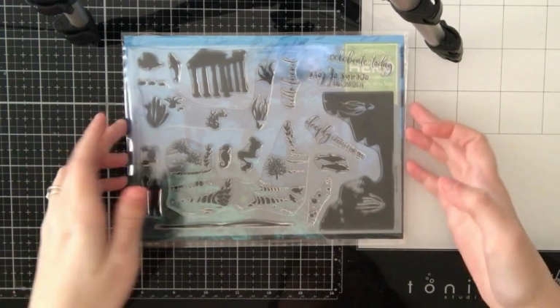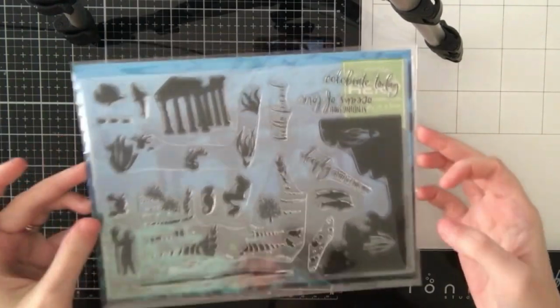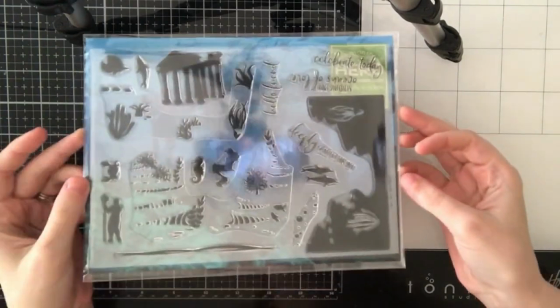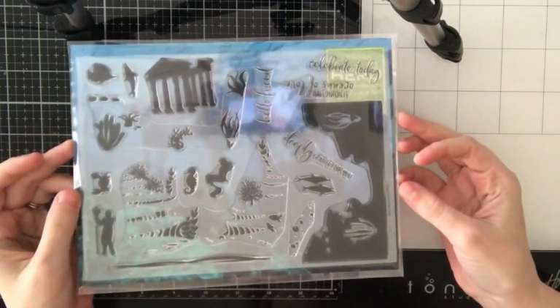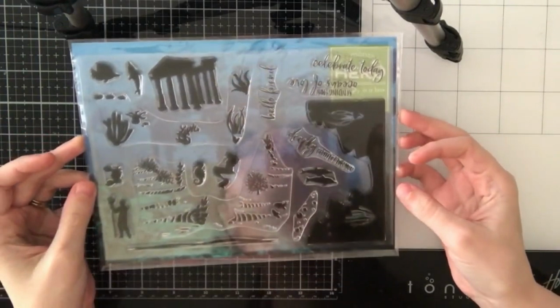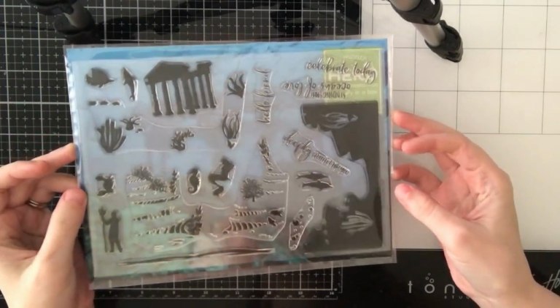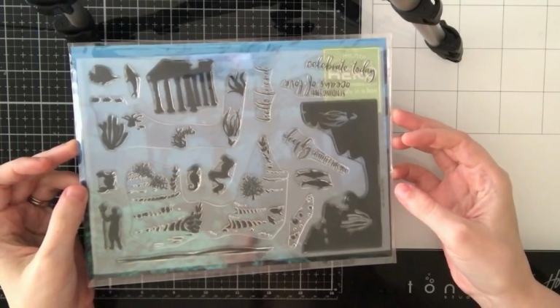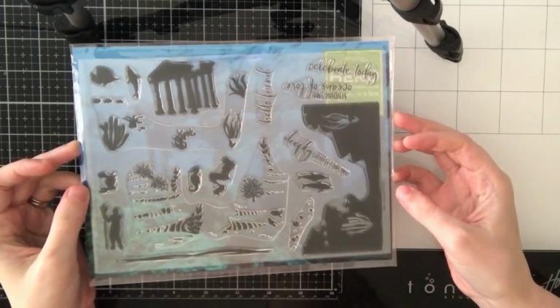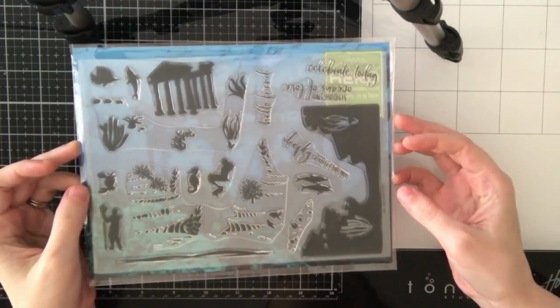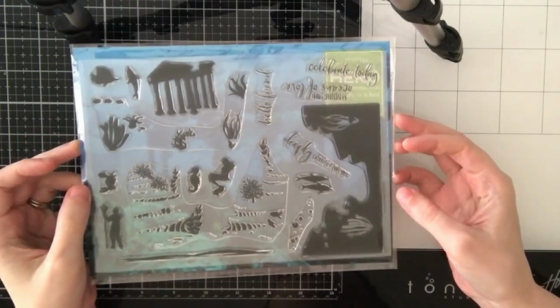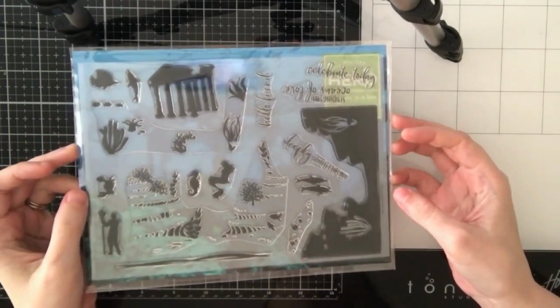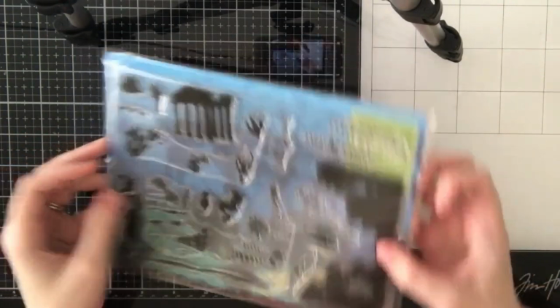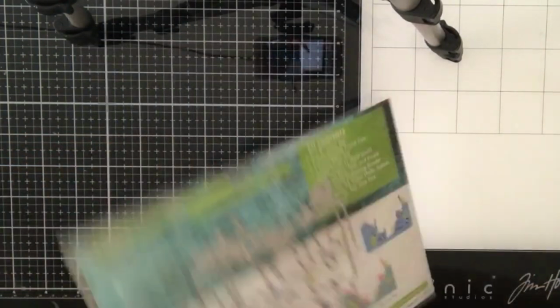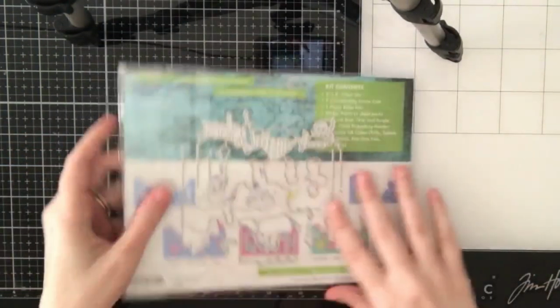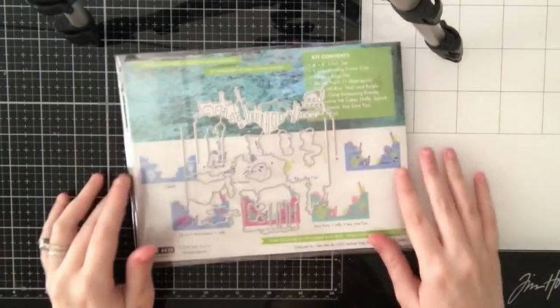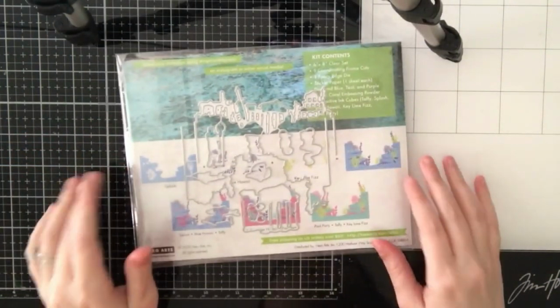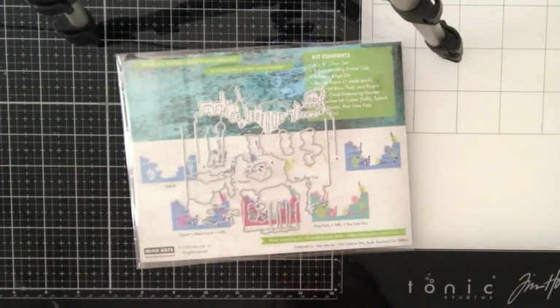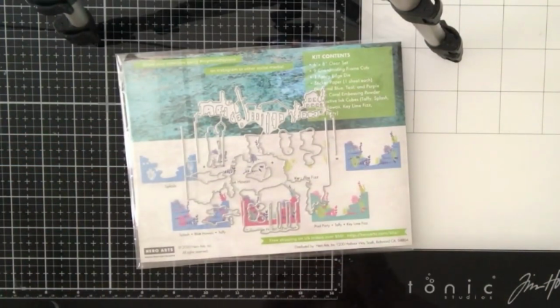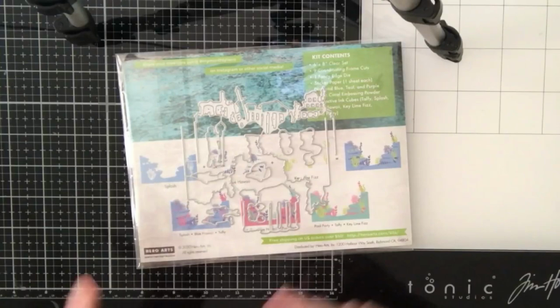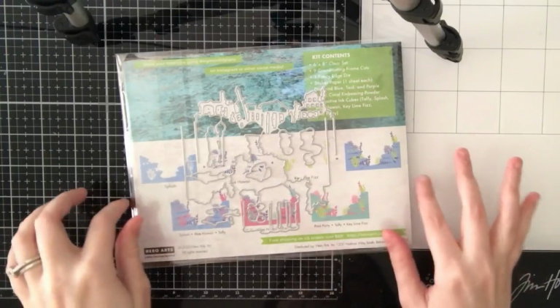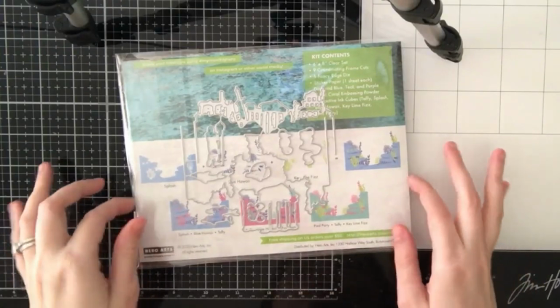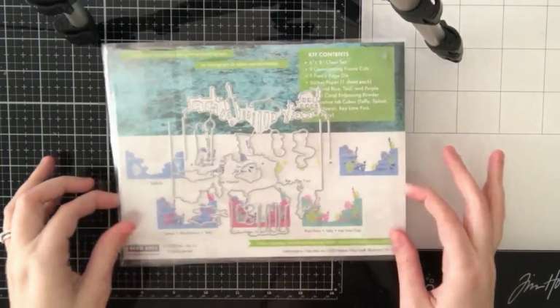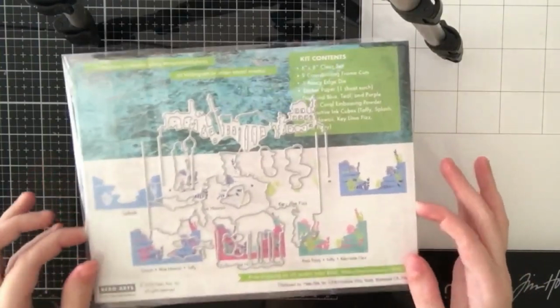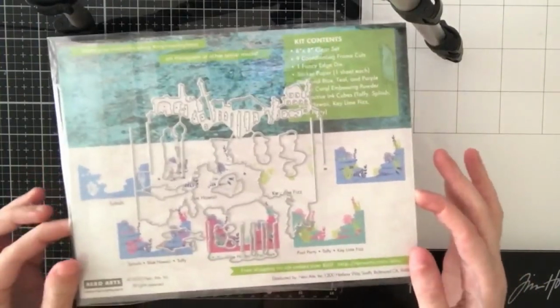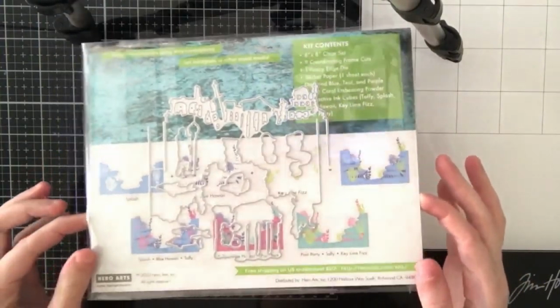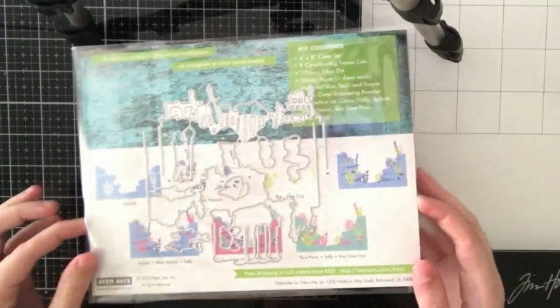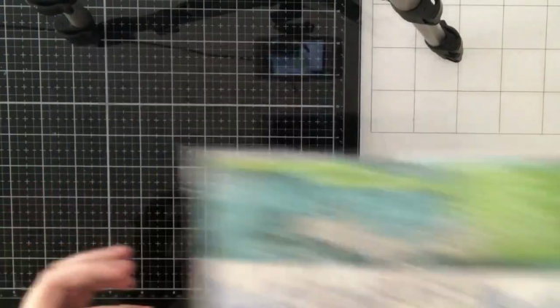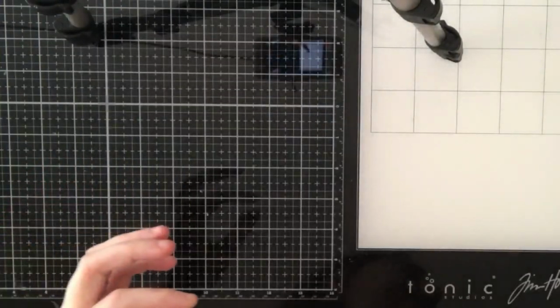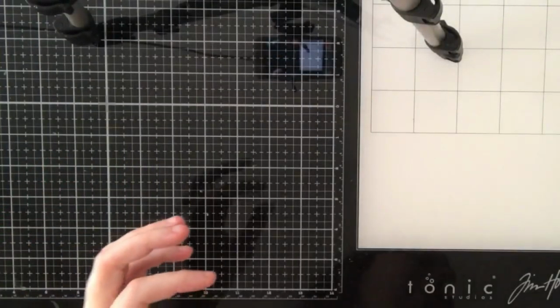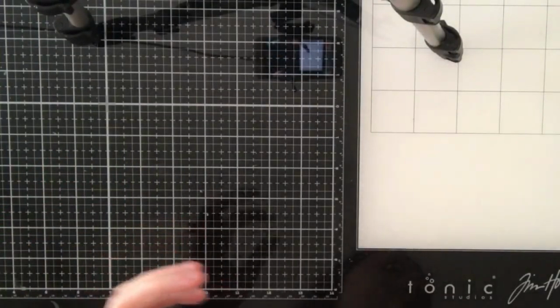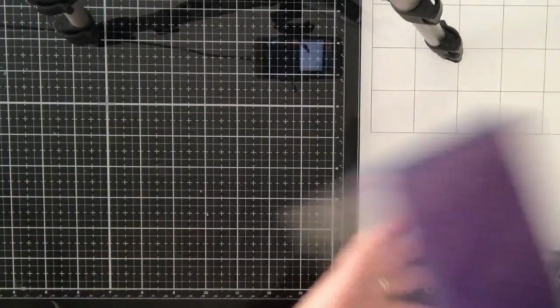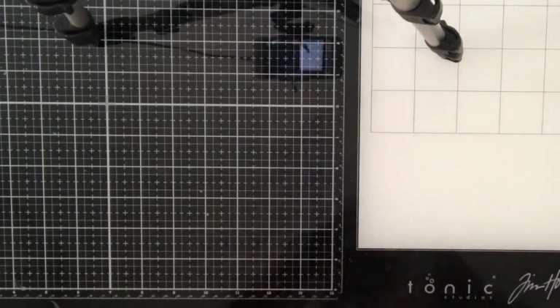Hi everyone! Sabrina here from Scrappy Tales Crafts, and today I'm going to be showing you the five cards I created with the July 2020 Hero Arts card kit.